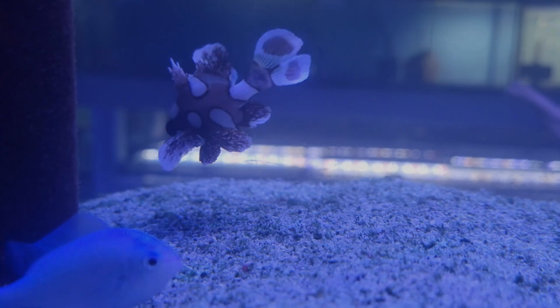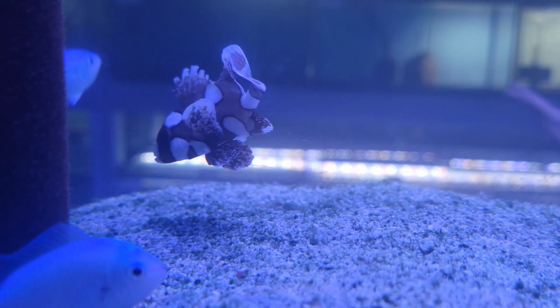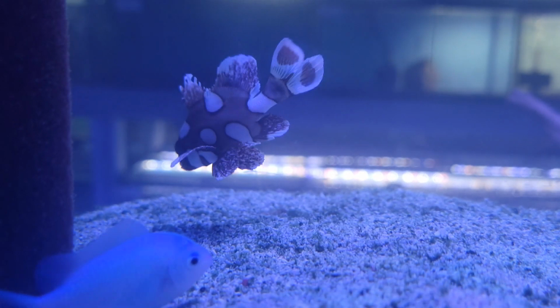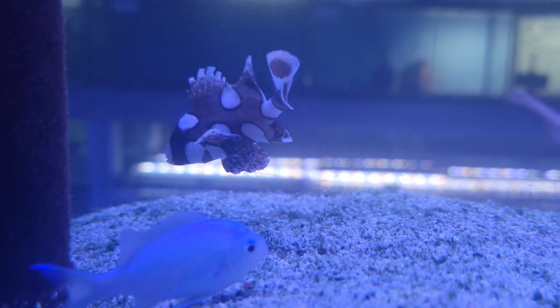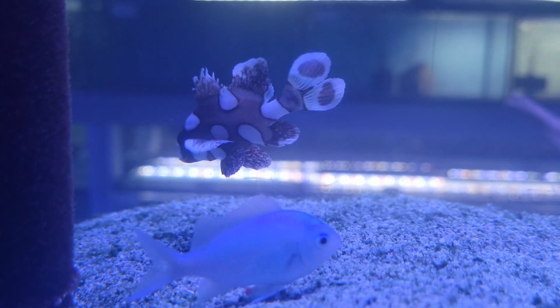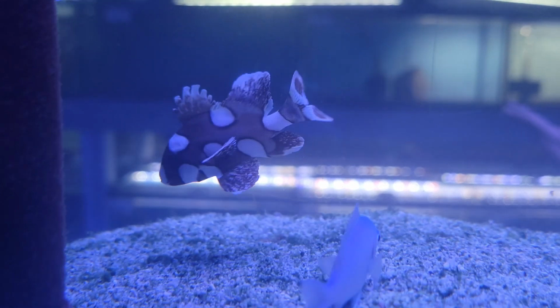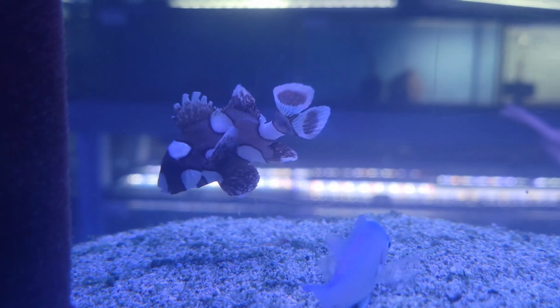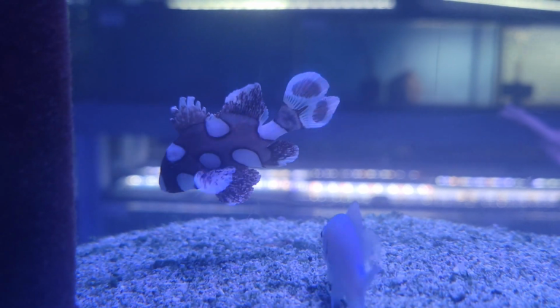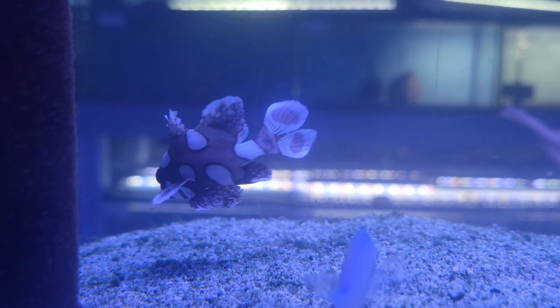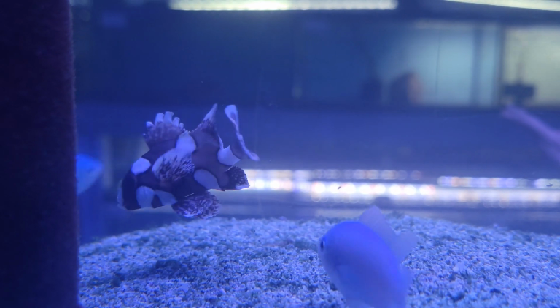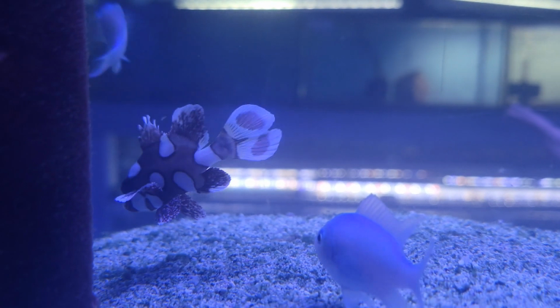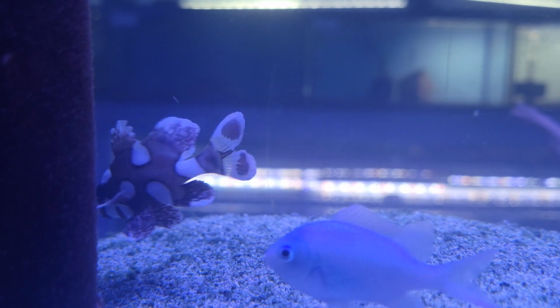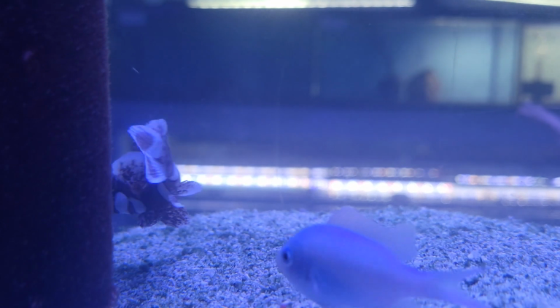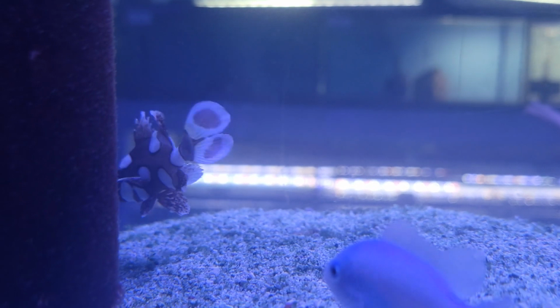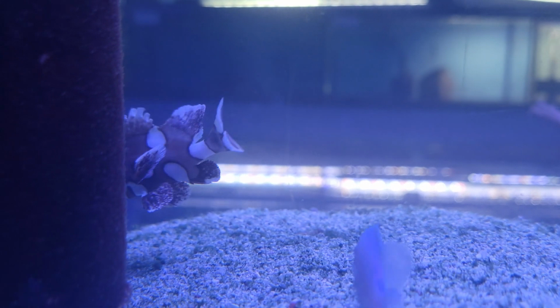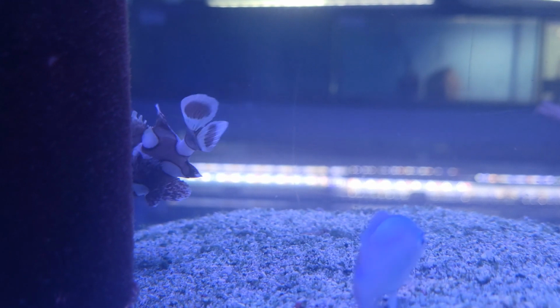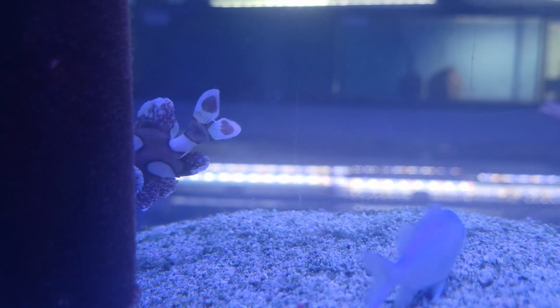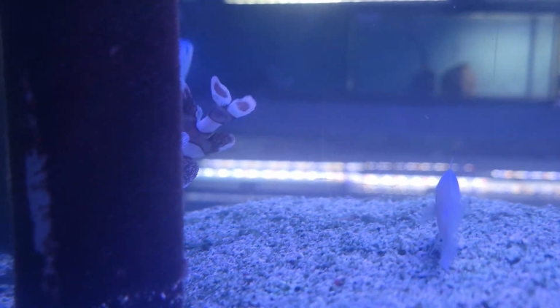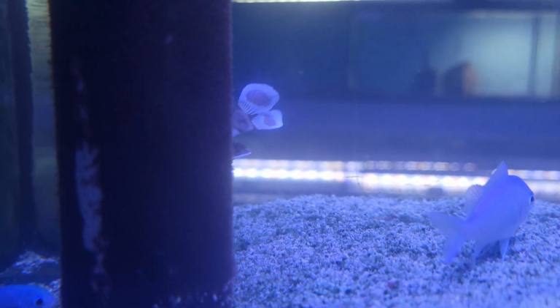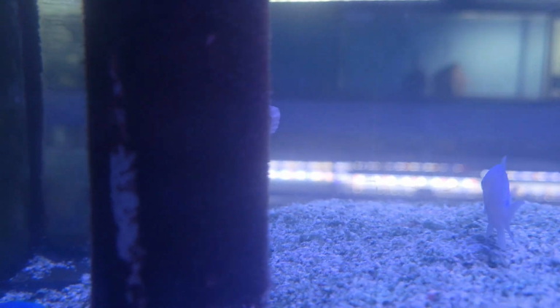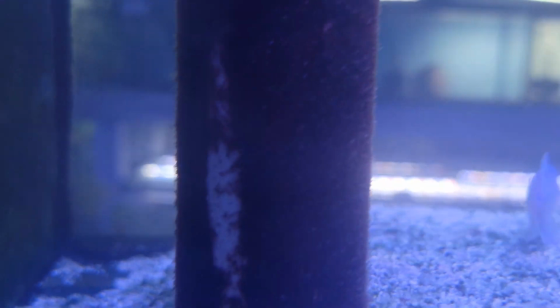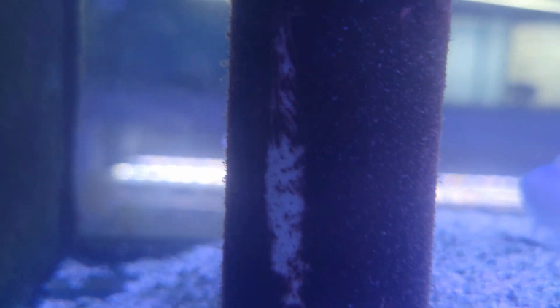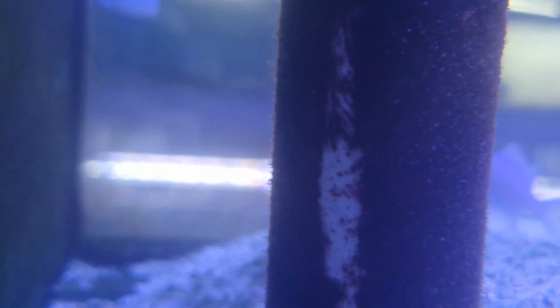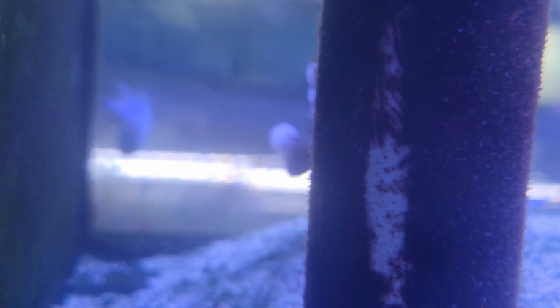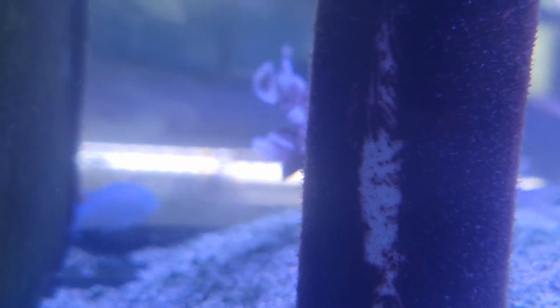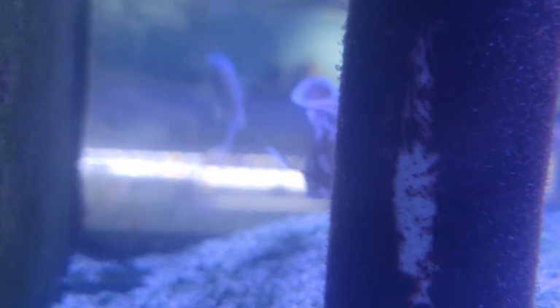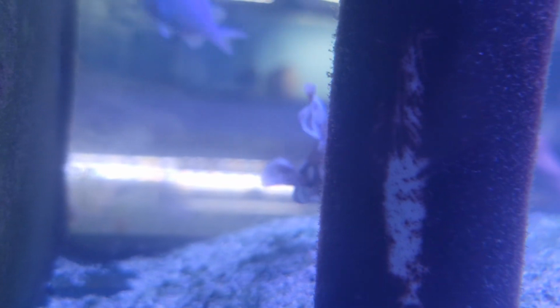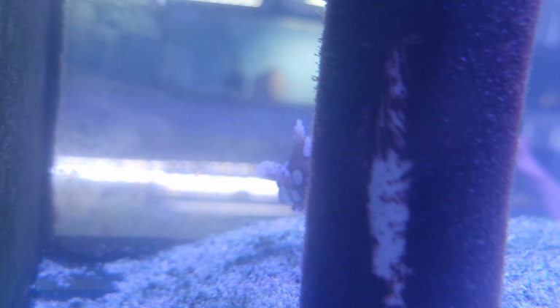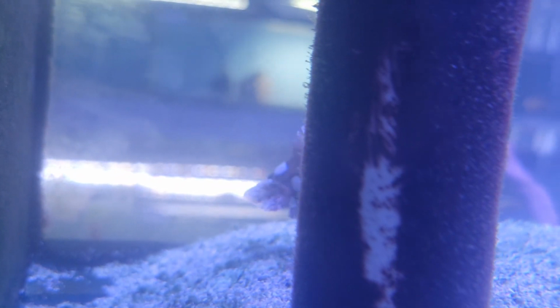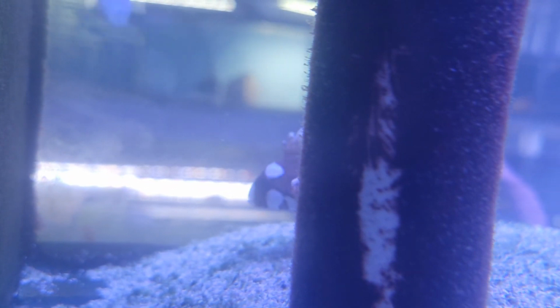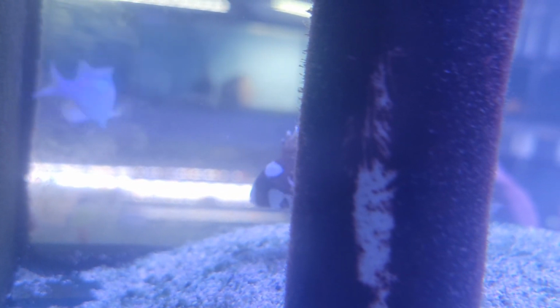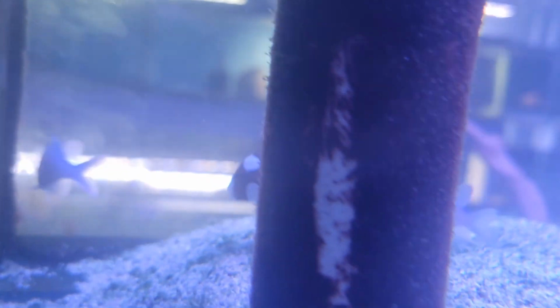Moving on to the next system, we've got a gorgeous little harlequin sweetlips — I absolutely love these guys, beautiful little fish. I love the spotting on them, especially the little kind of heart on their tail. Very cool.